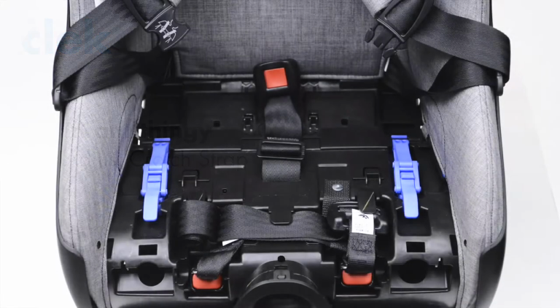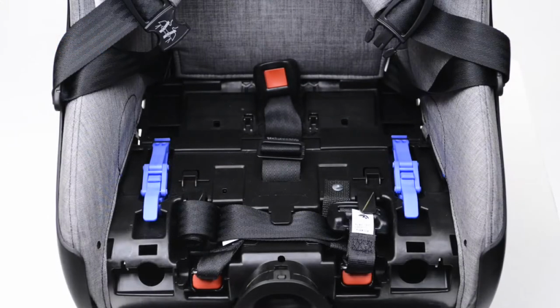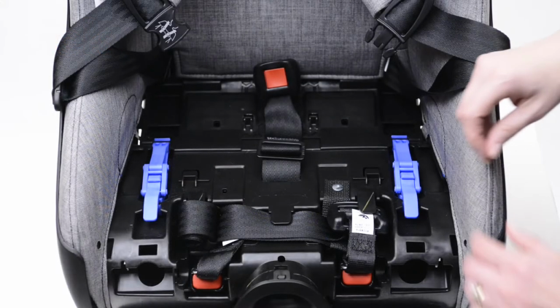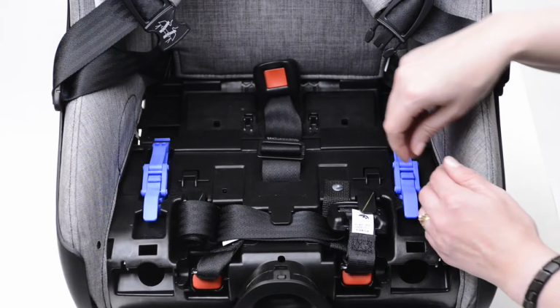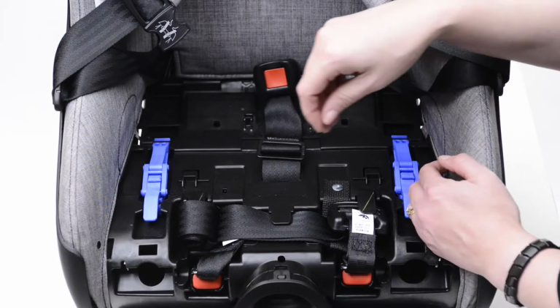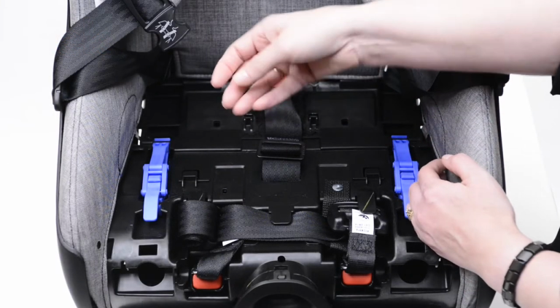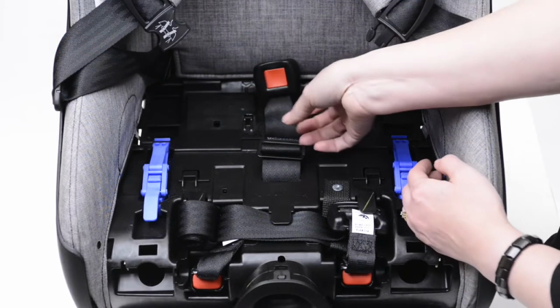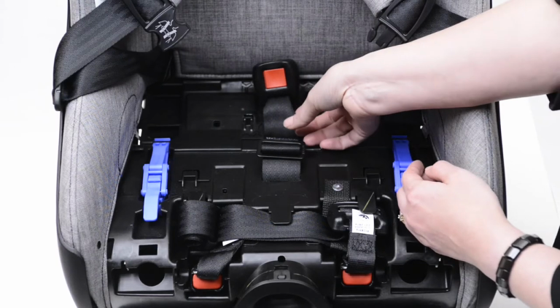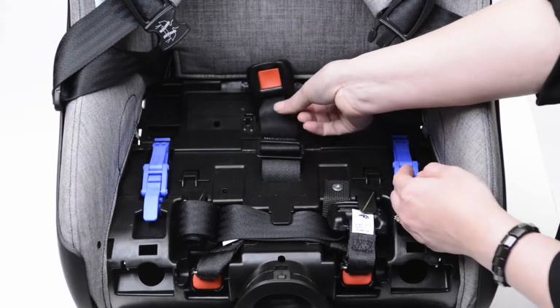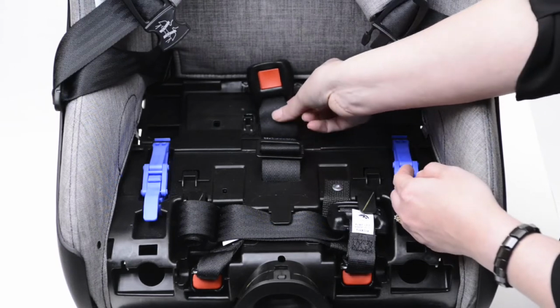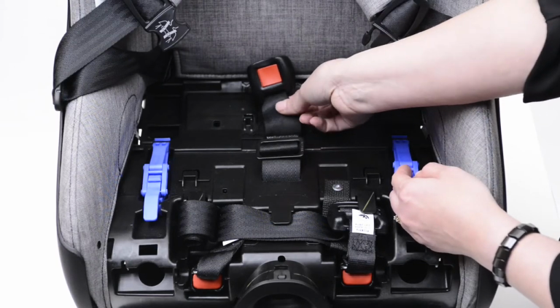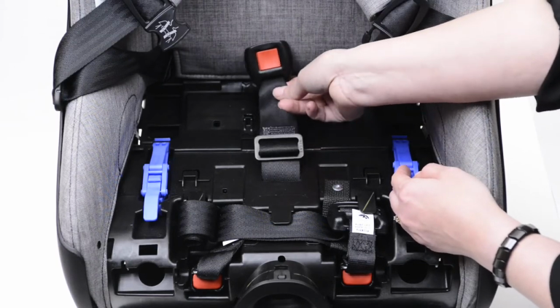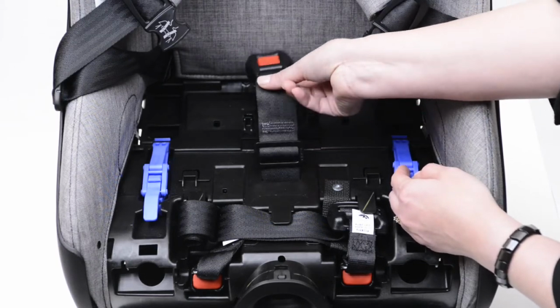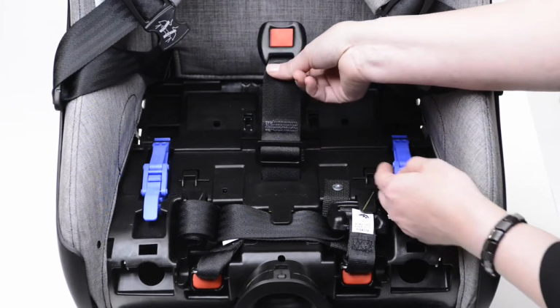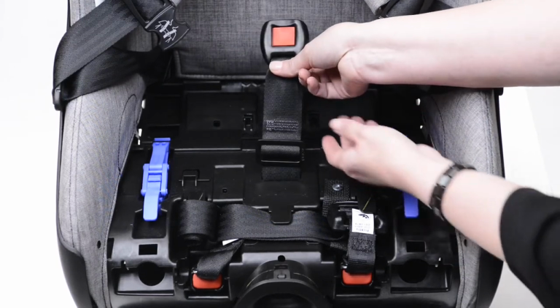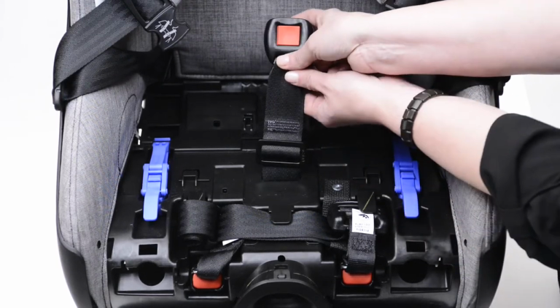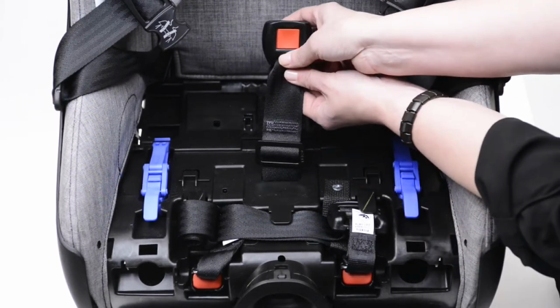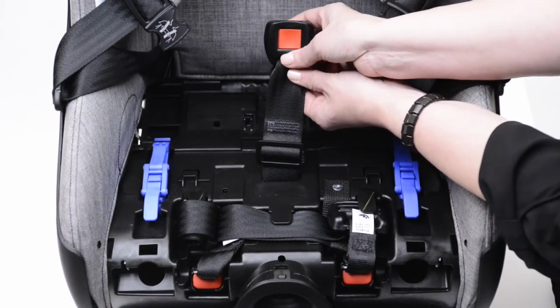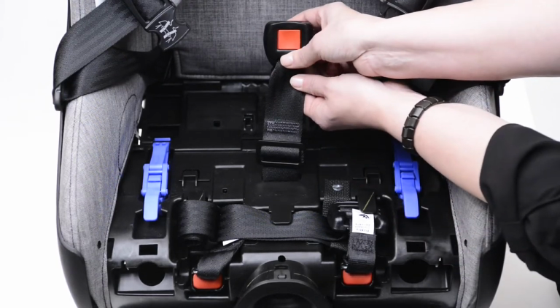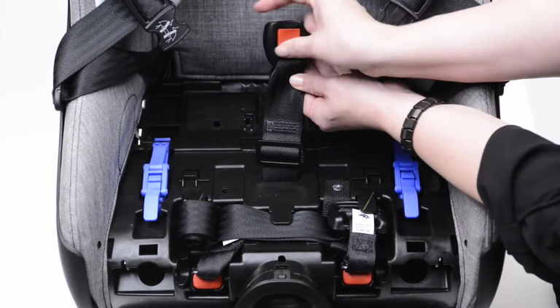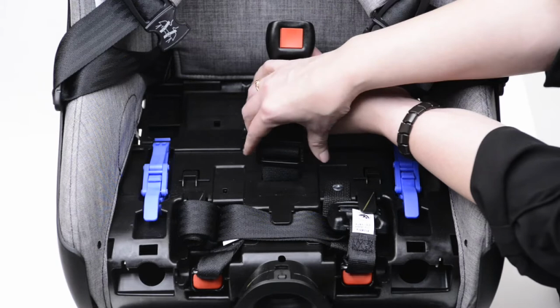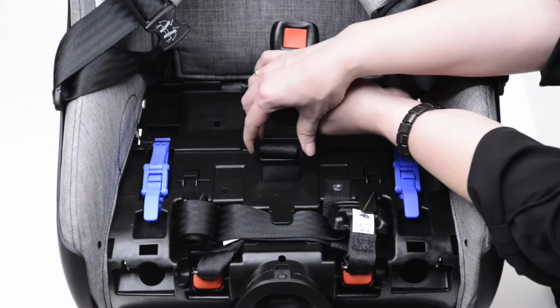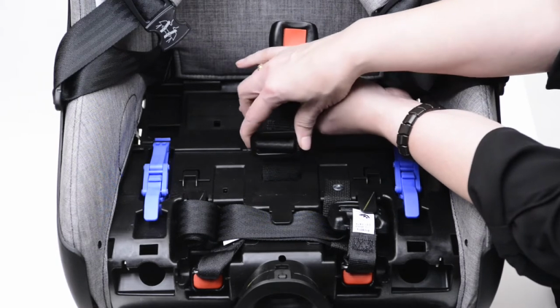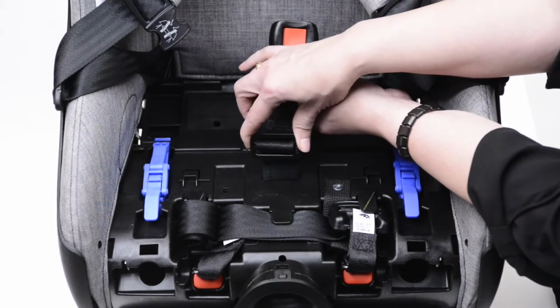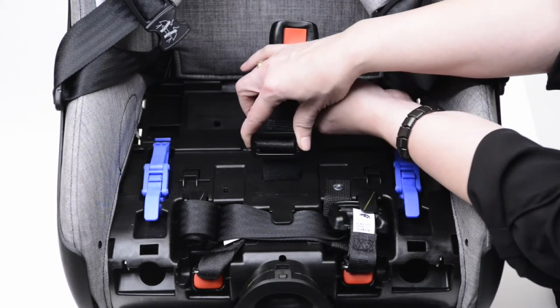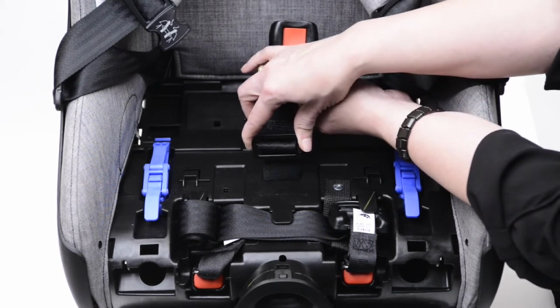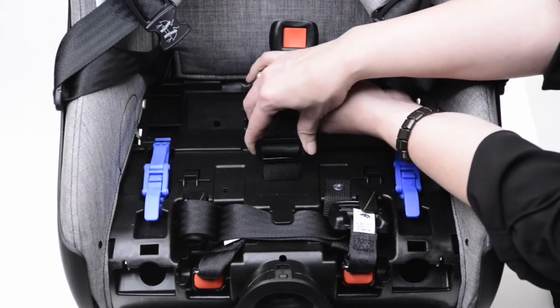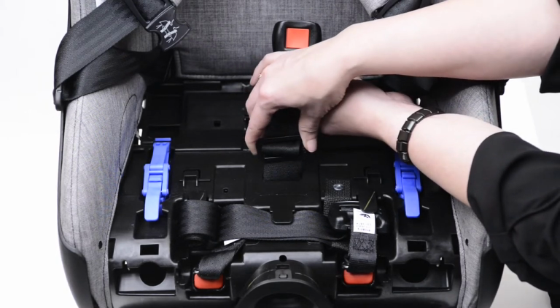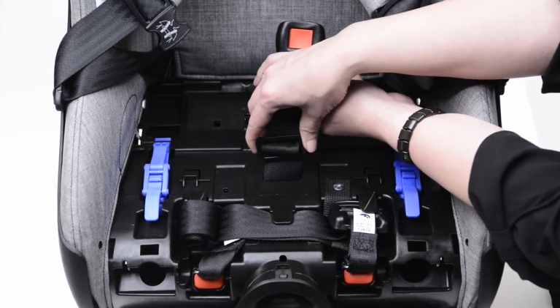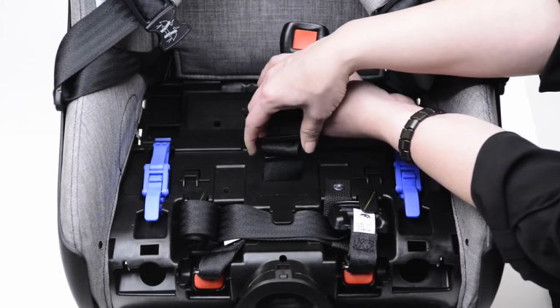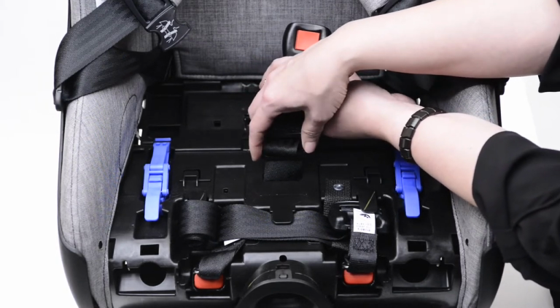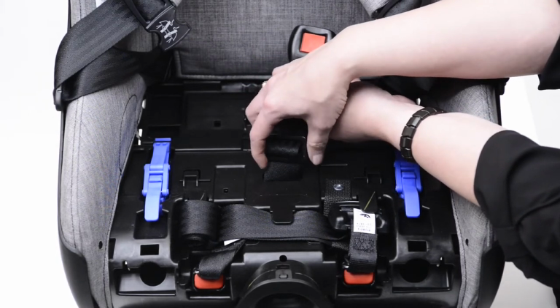When using the infant carrier with a newborn, you'll likely need to use the shorter crotch strap length. Check to see which length the crotch strap is in, and if you can see a metal plate hanging up, you'll need to adjust it to the shorter length.